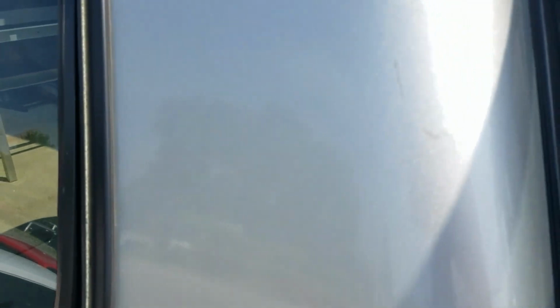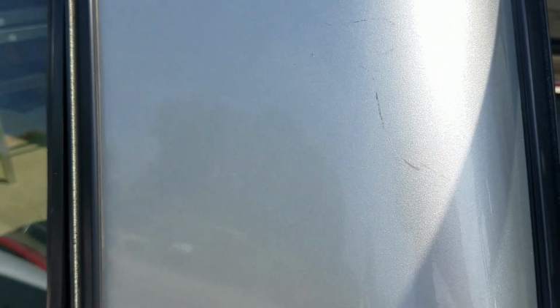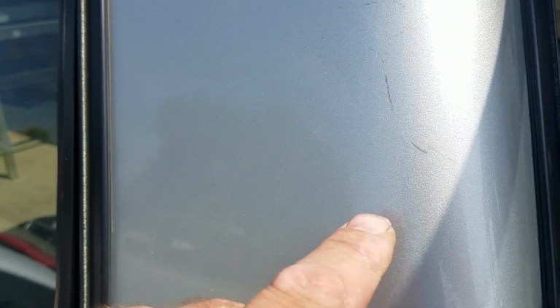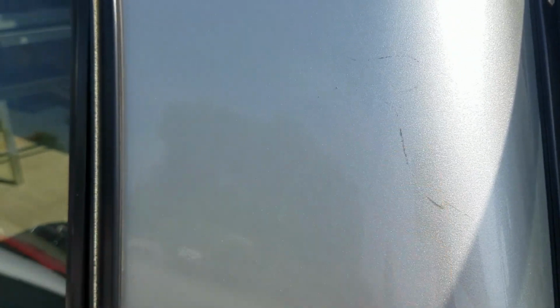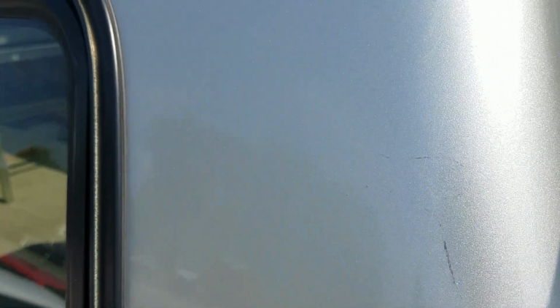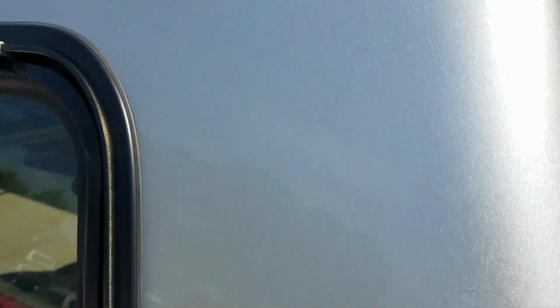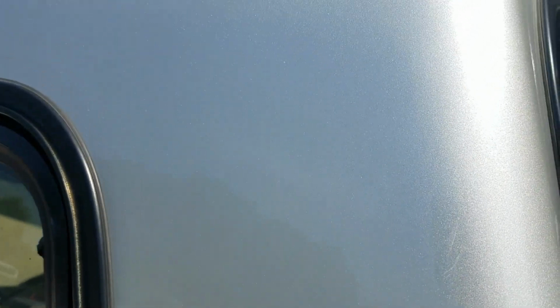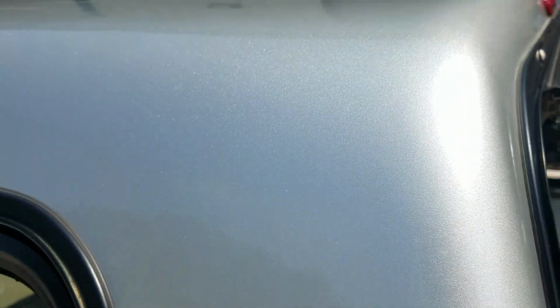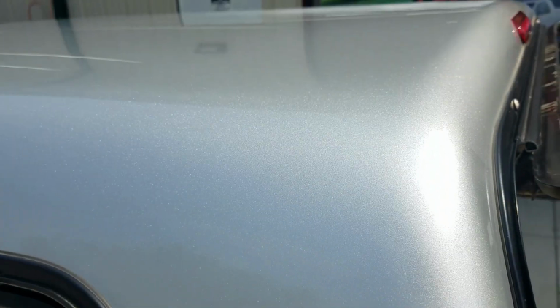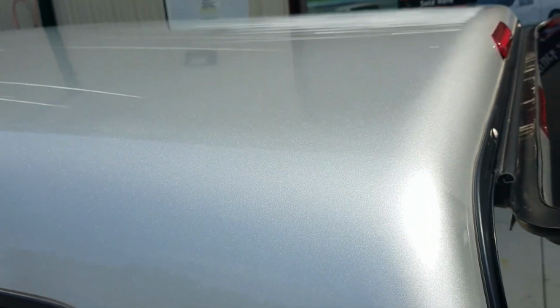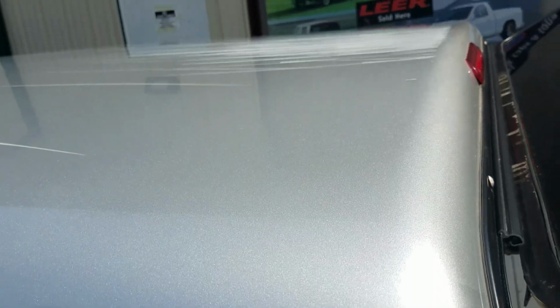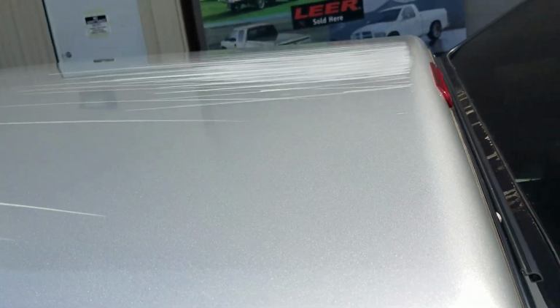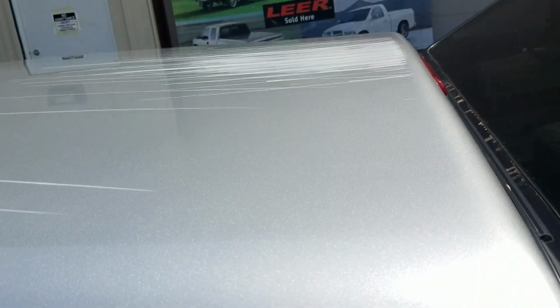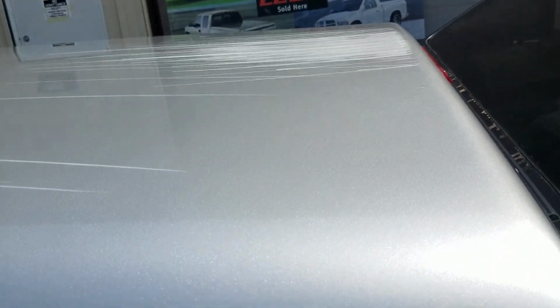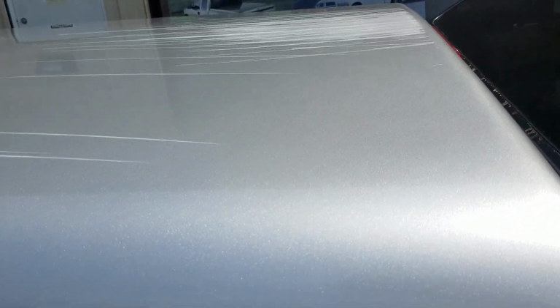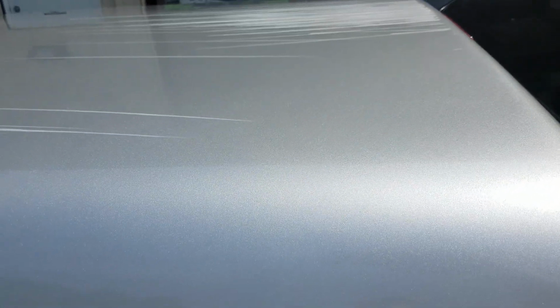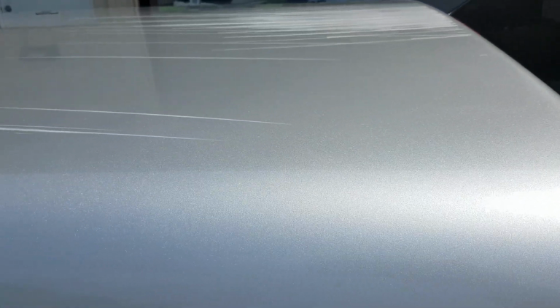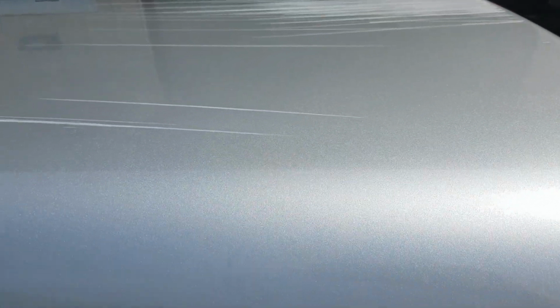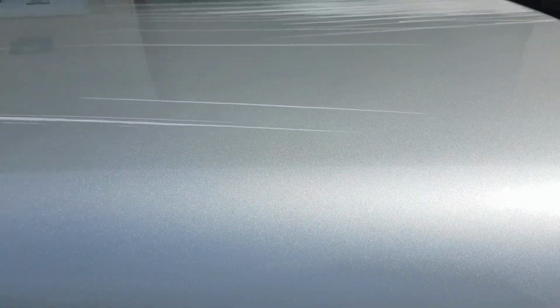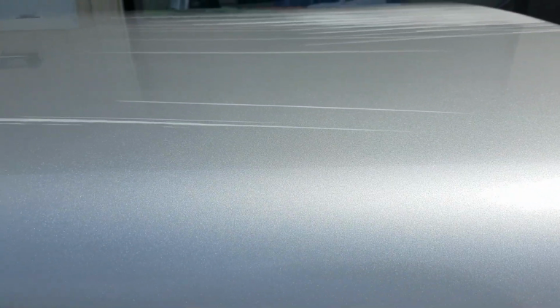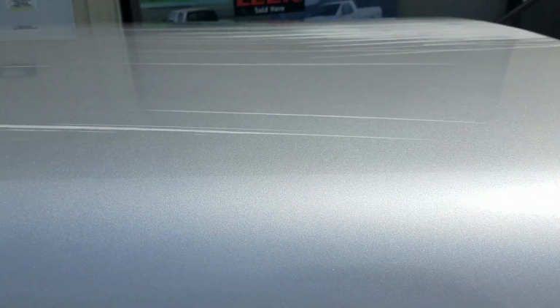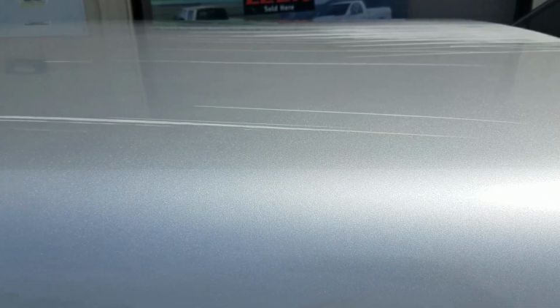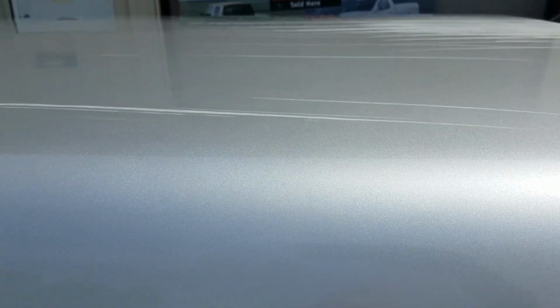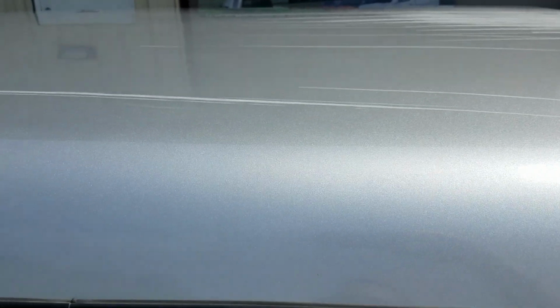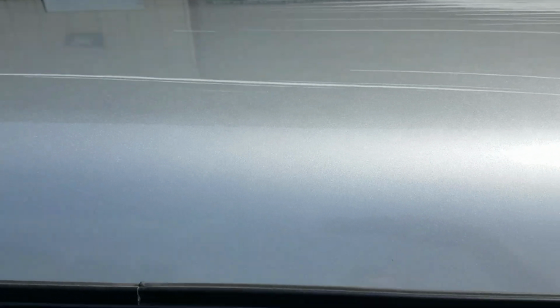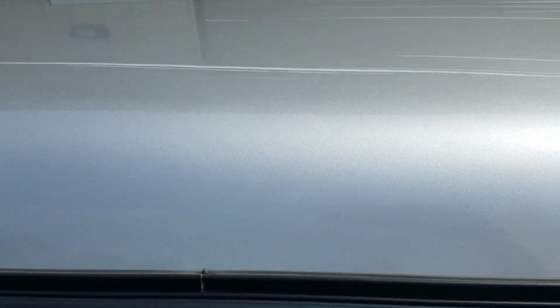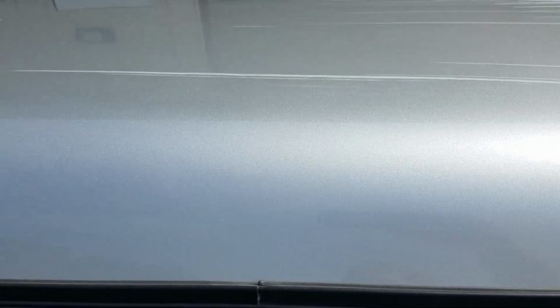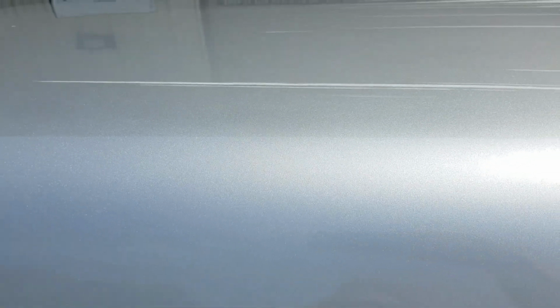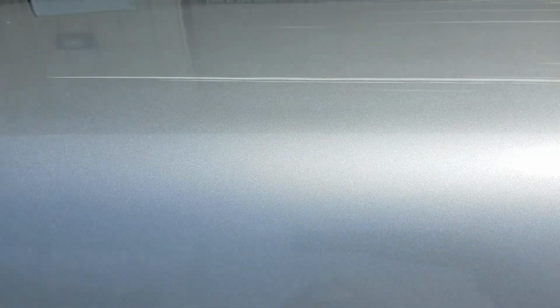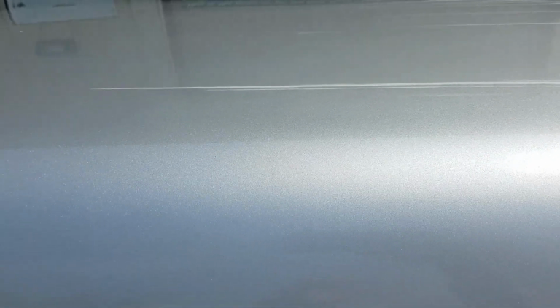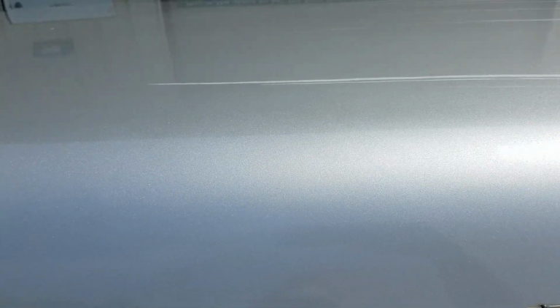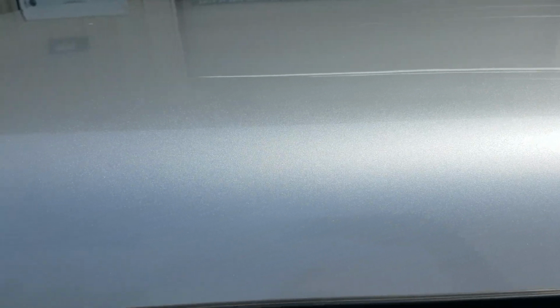Got some scratches right here. On the top, you'll be able to see that there are scratches that run all the way down the top. Clearly went under something that wasn't quite tall enough.